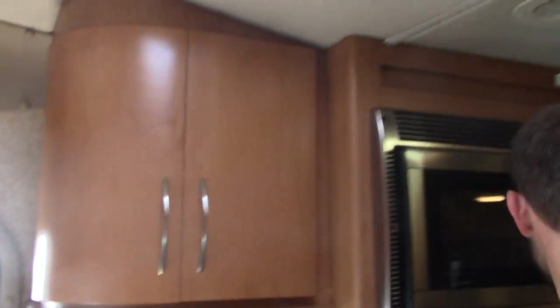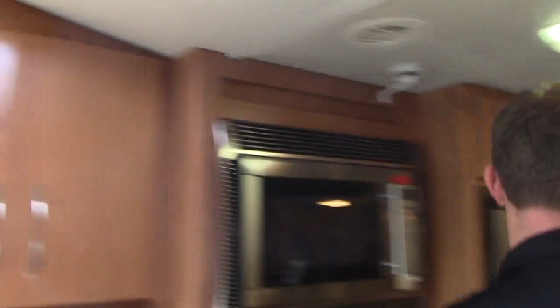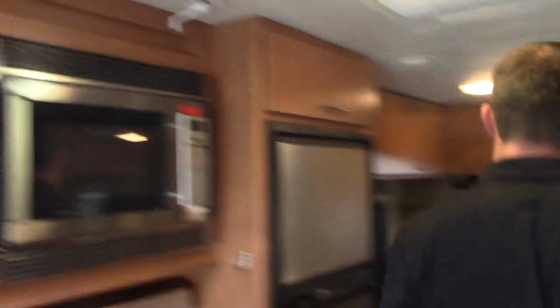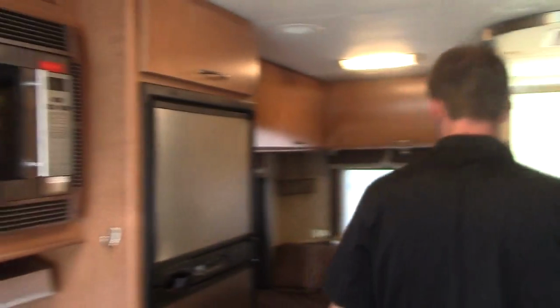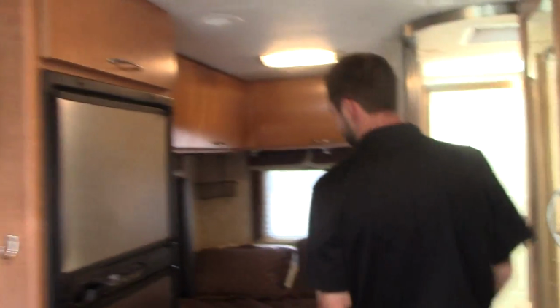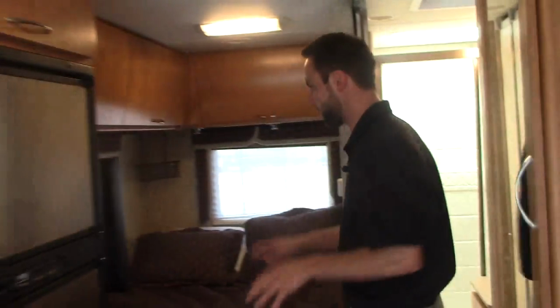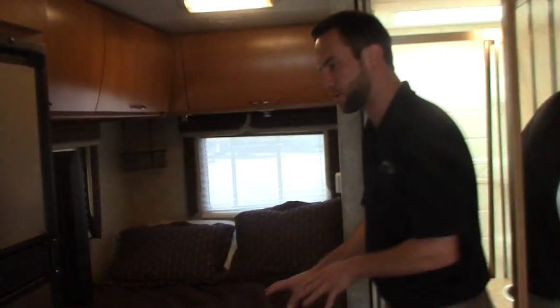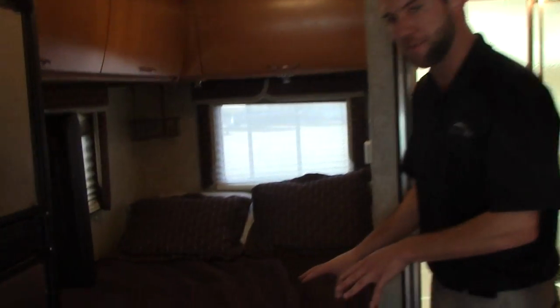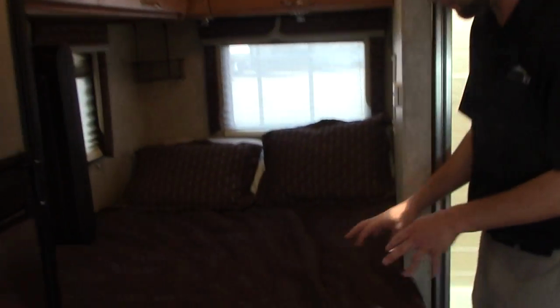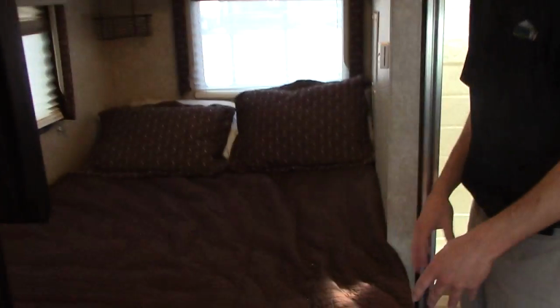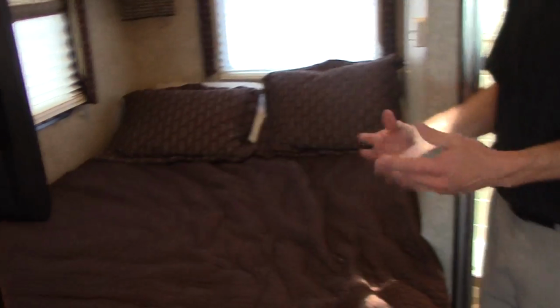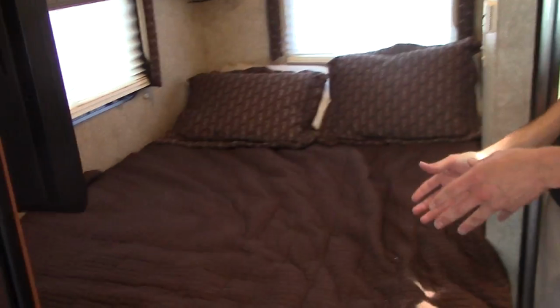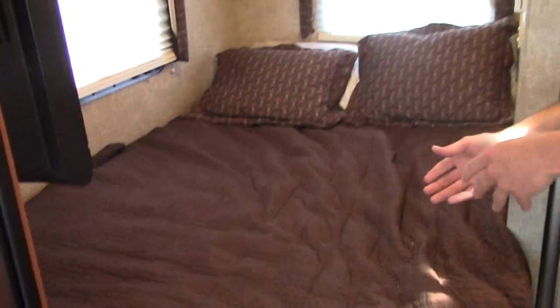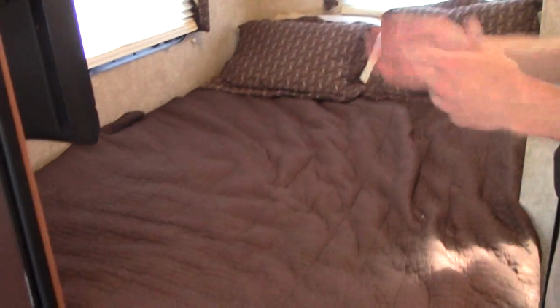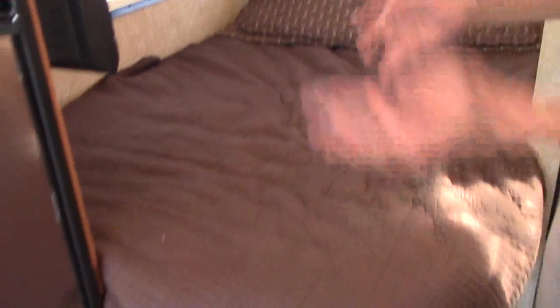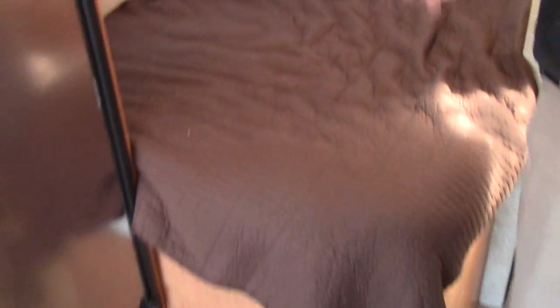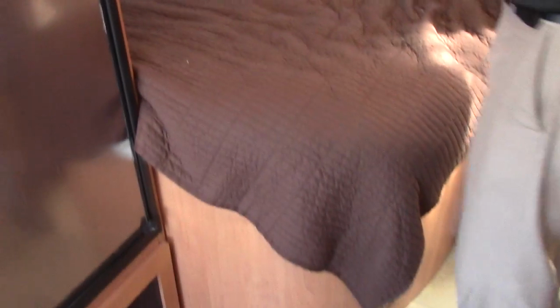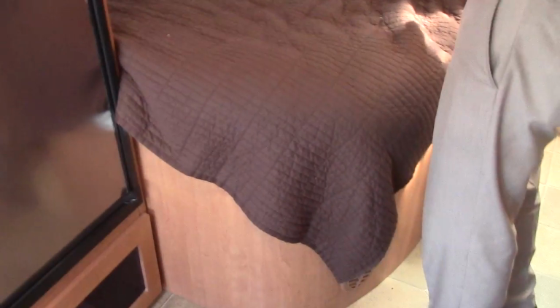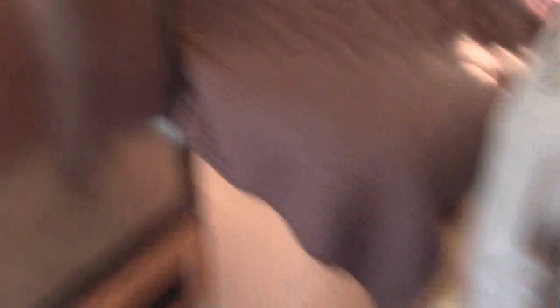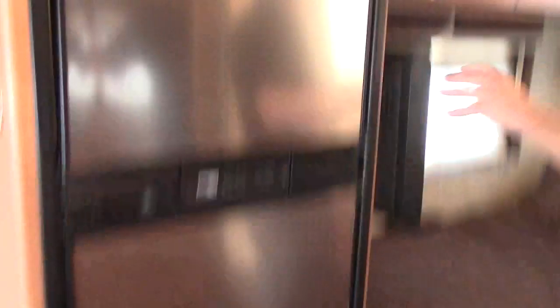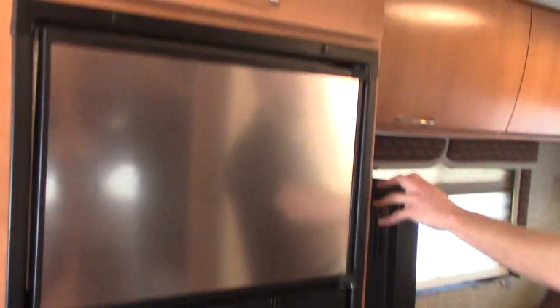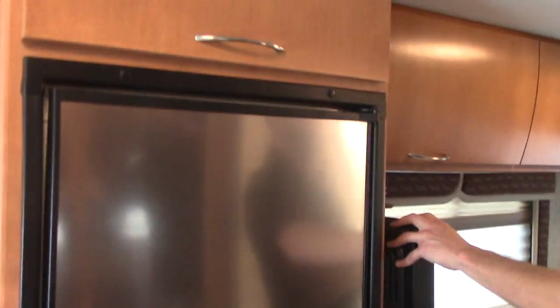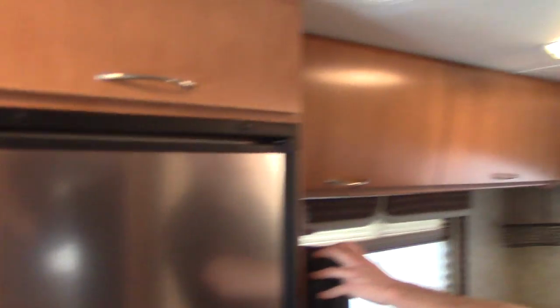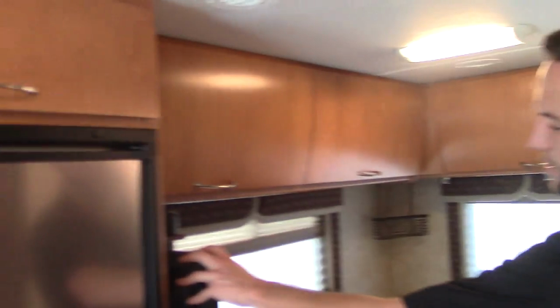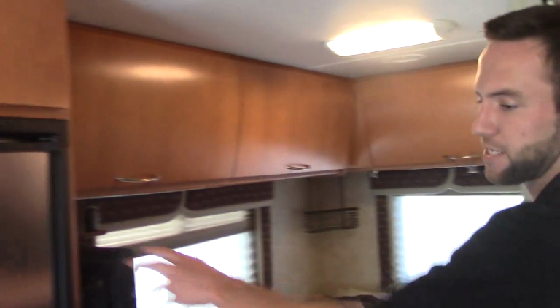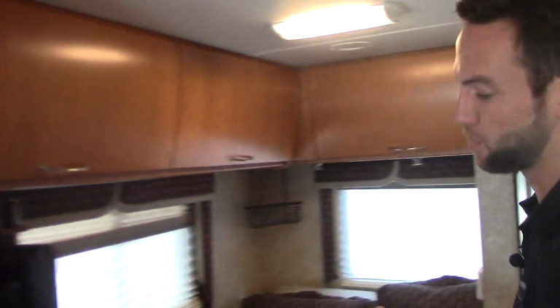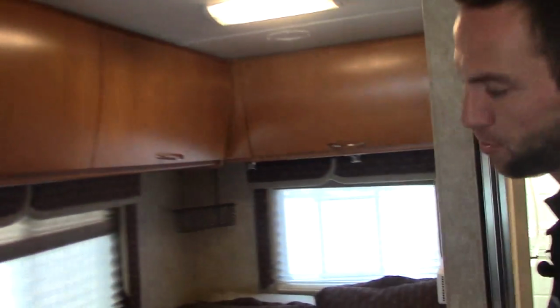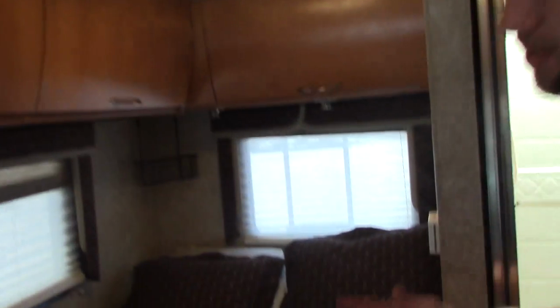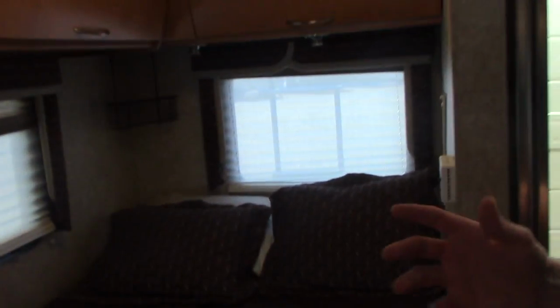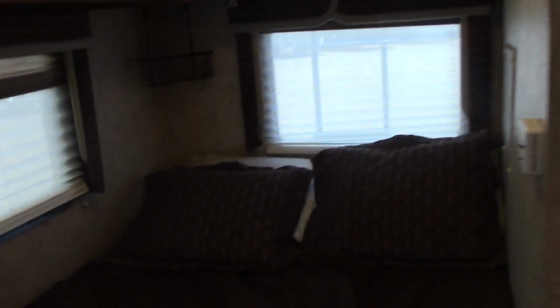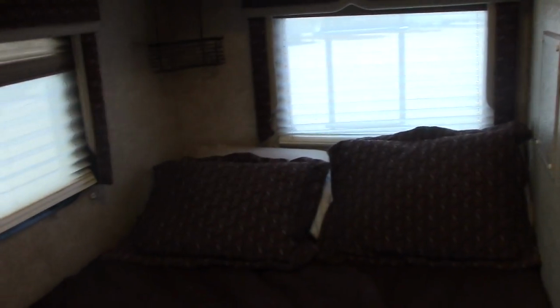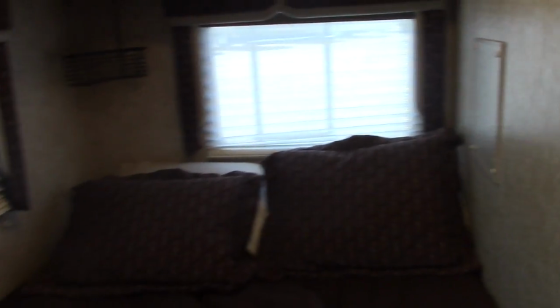Back here is where you have your corner bed. Easy to get to — you don't have to make a bed every single night. It also comes with another flat screen in case you ever want to watch a movie laying in bed.